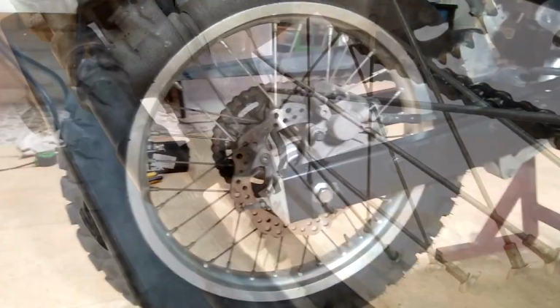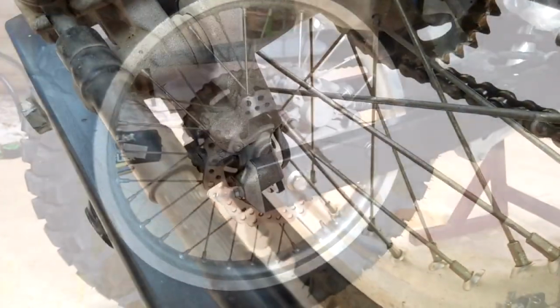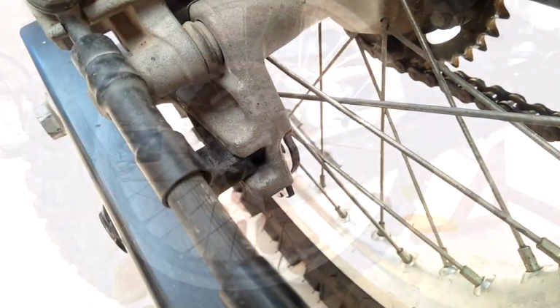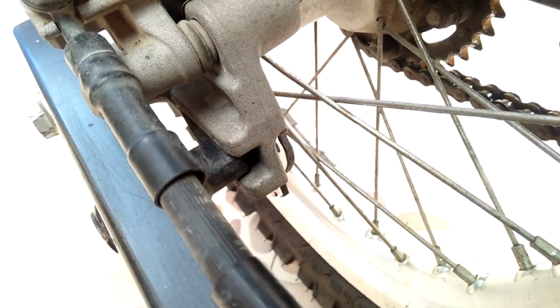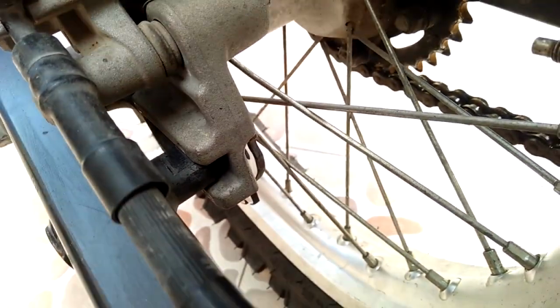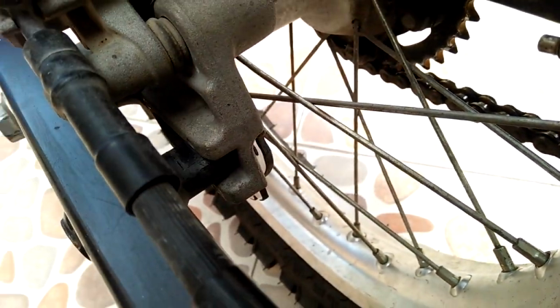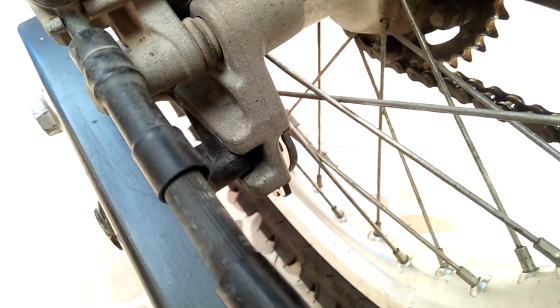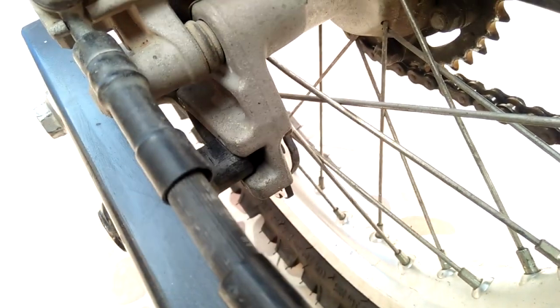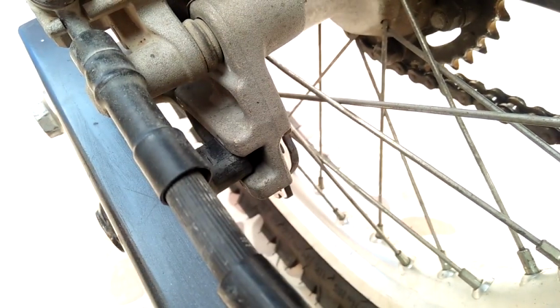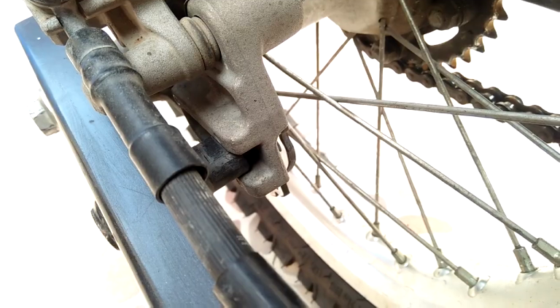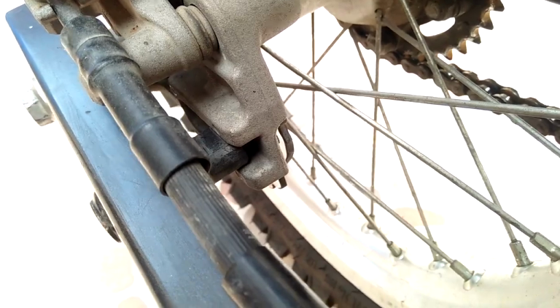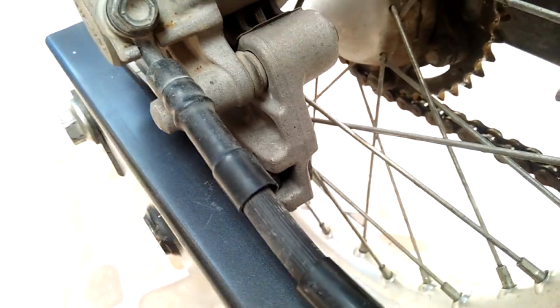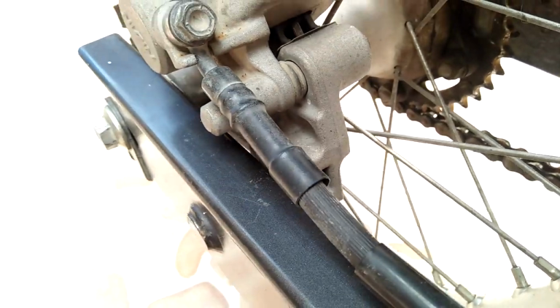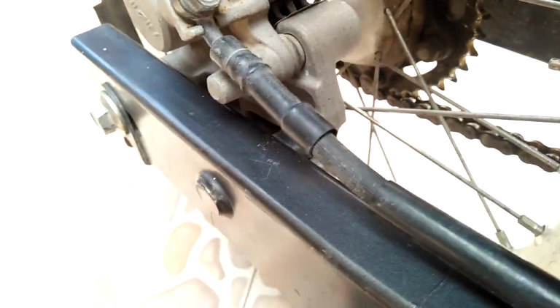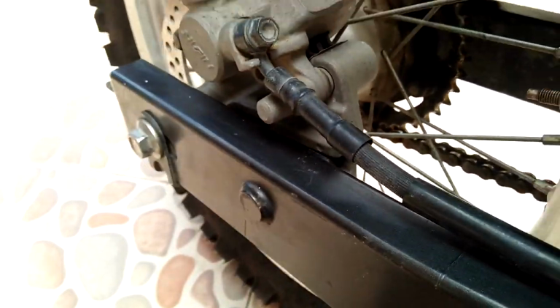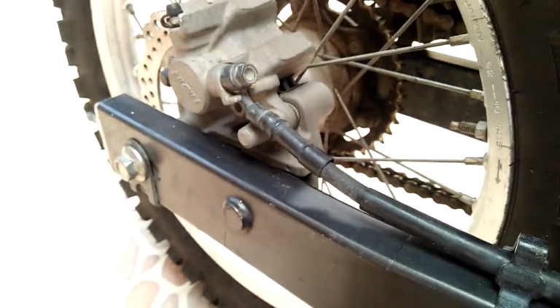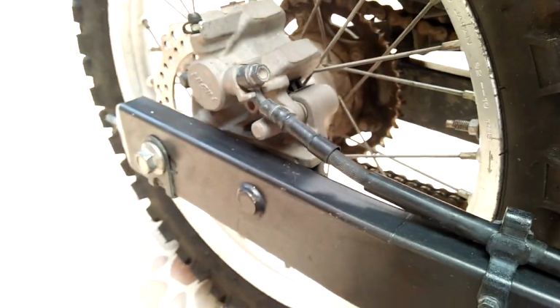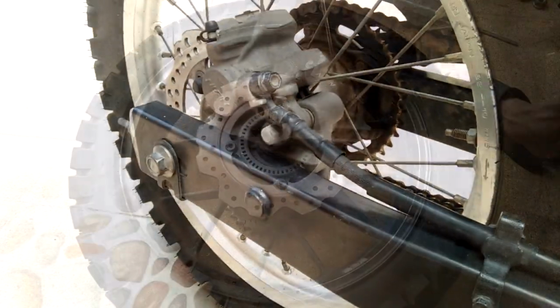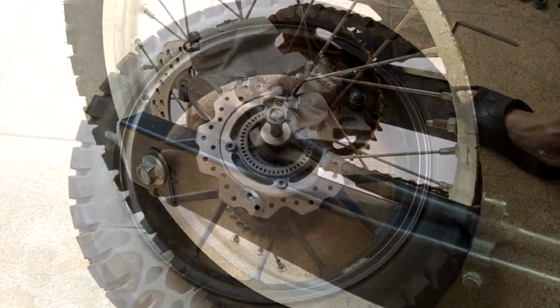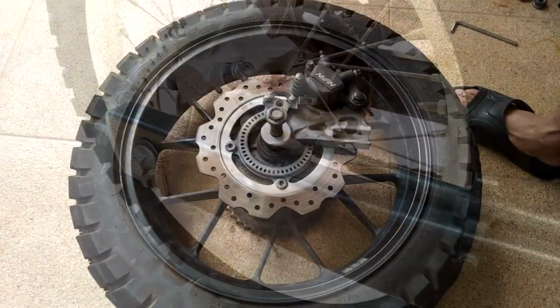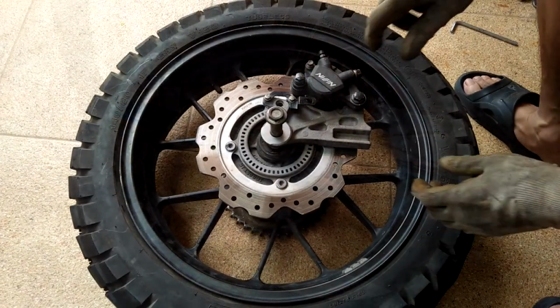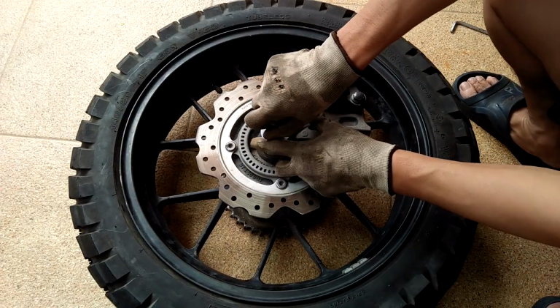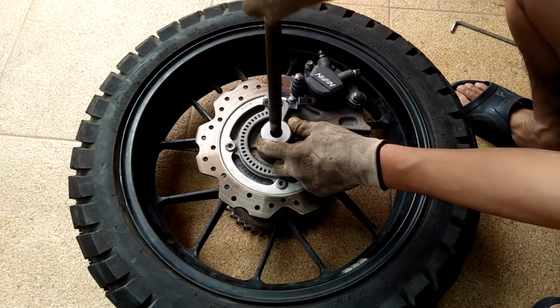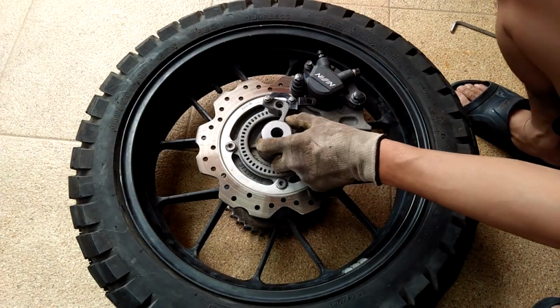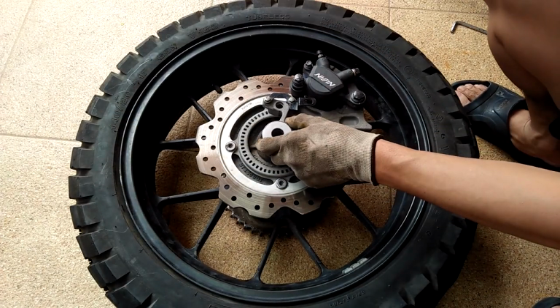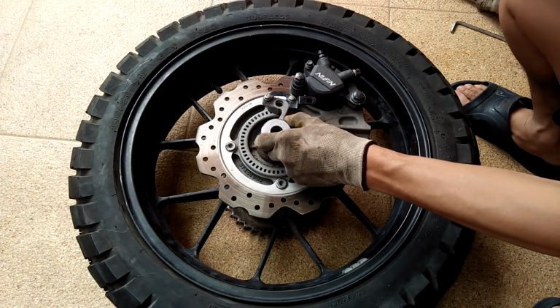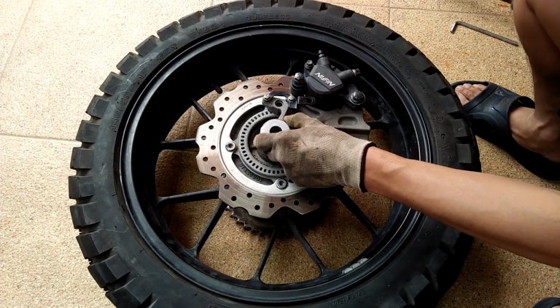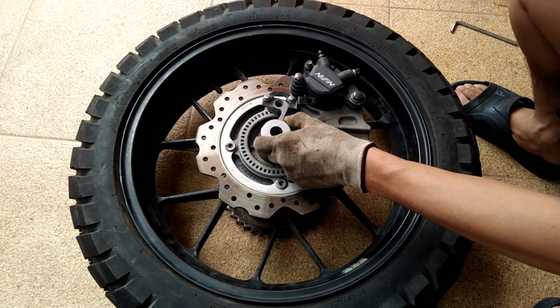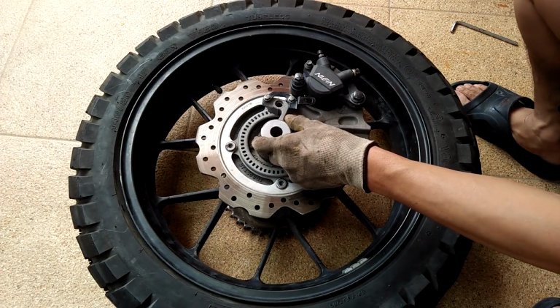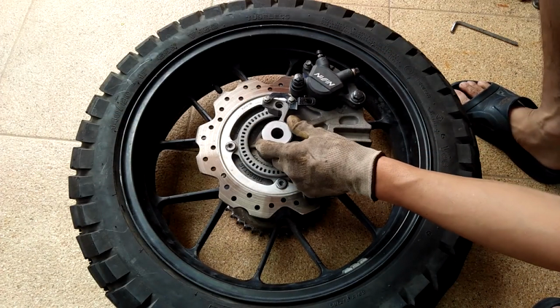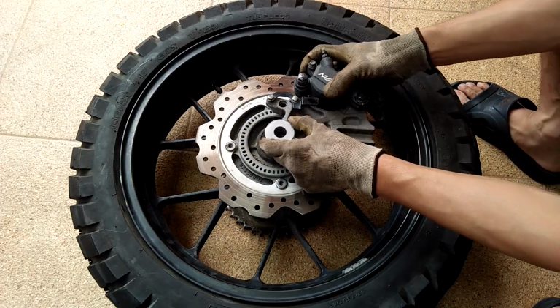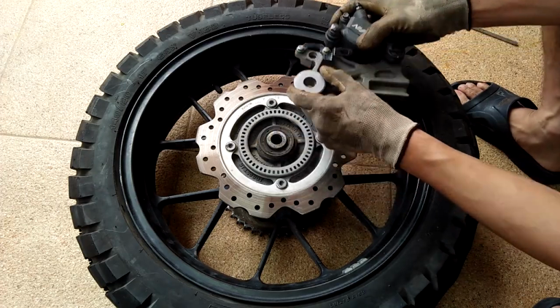The rear brake caliper of the CRF250L will work, but you will not have the ABS function. It's not a big deal, as I know a lot of guys who use the CB500X intentionally disable the ABS.